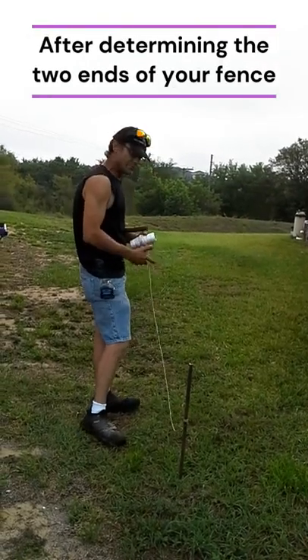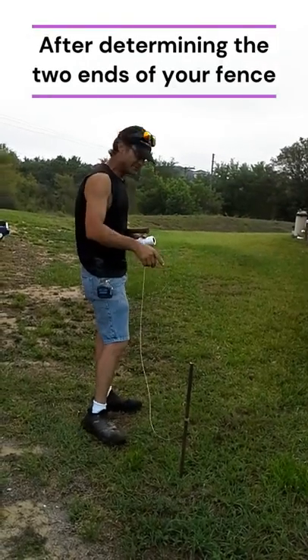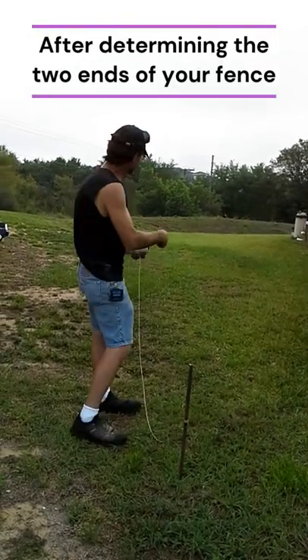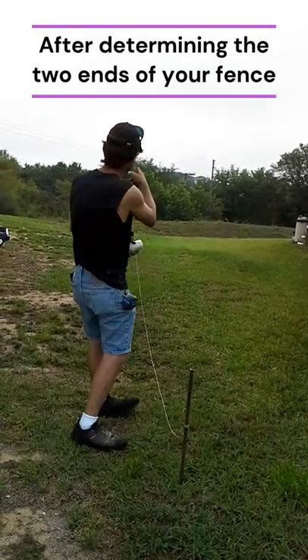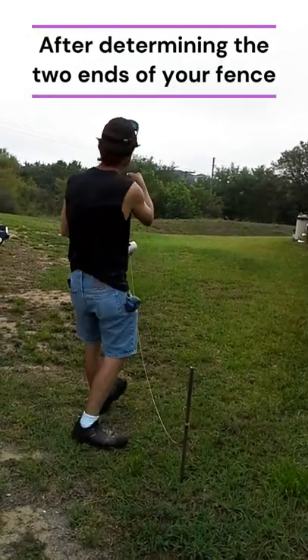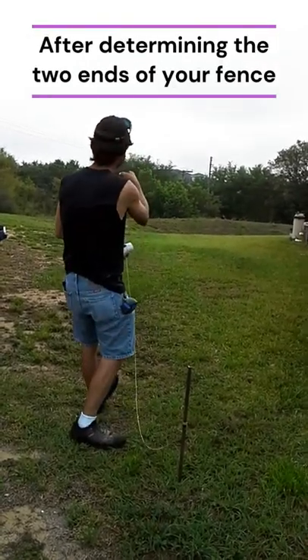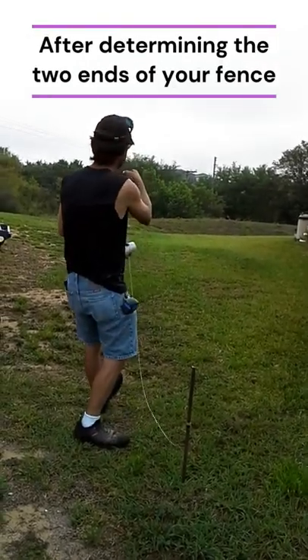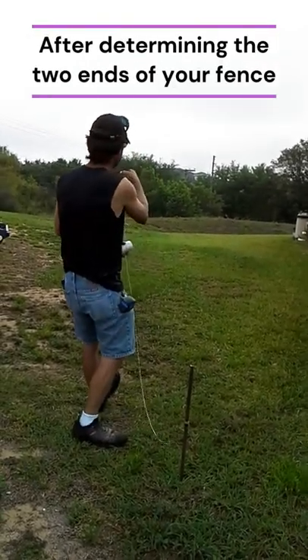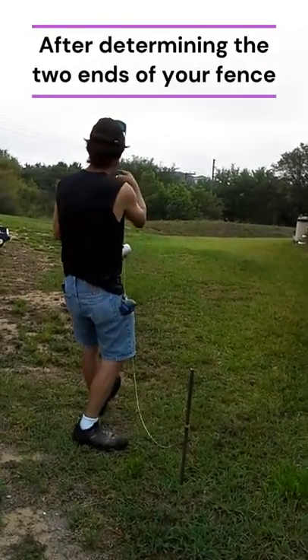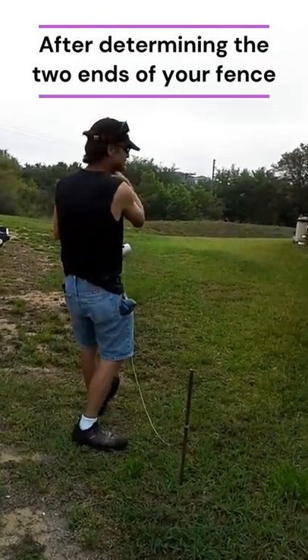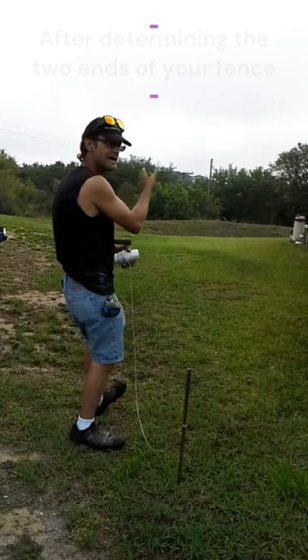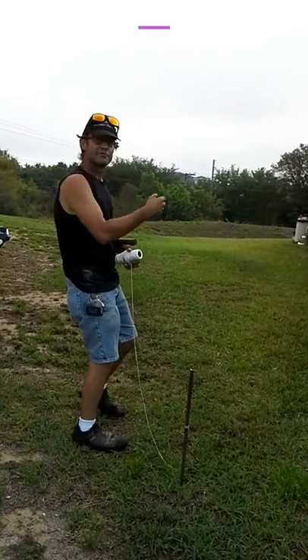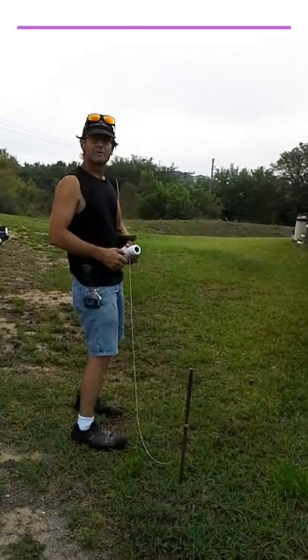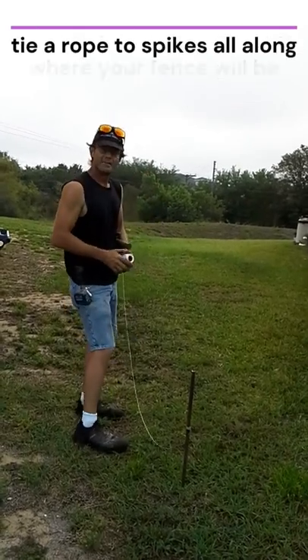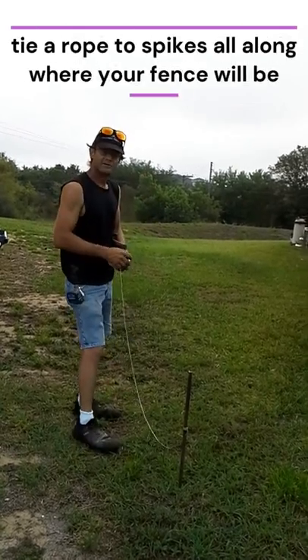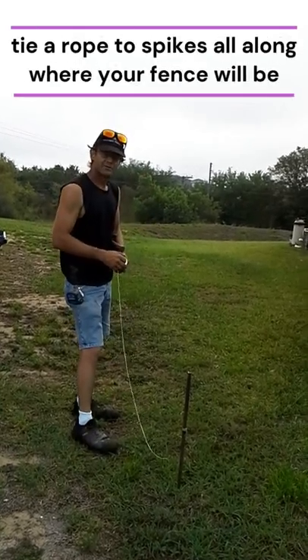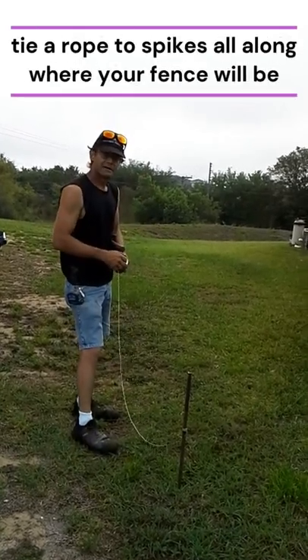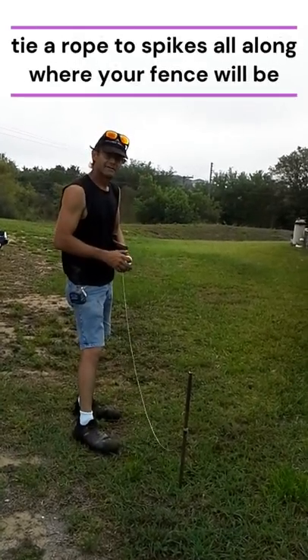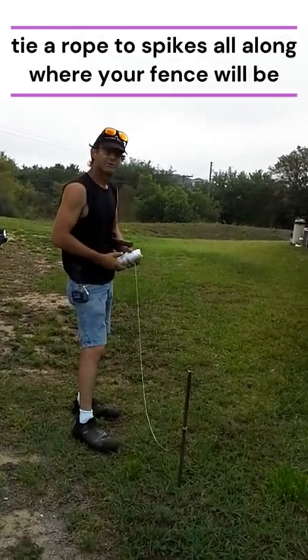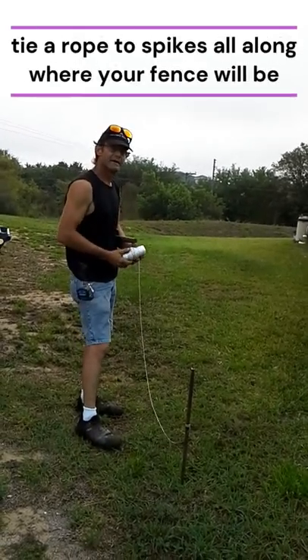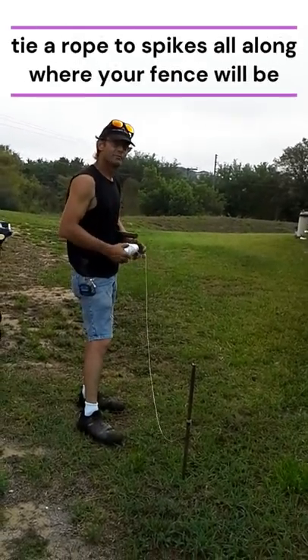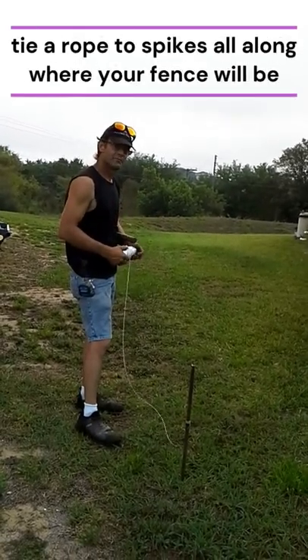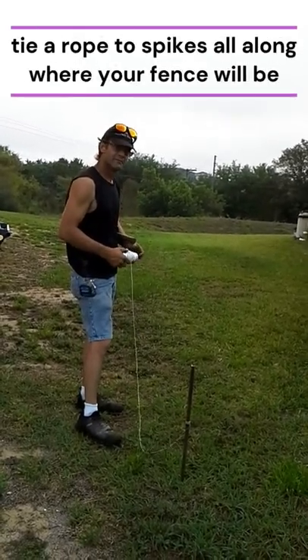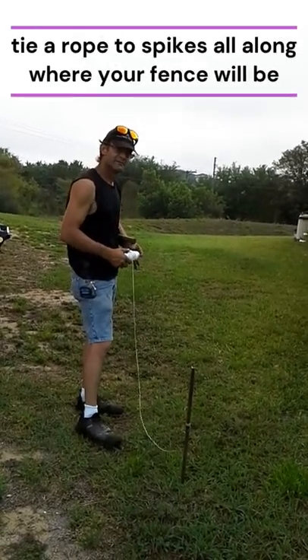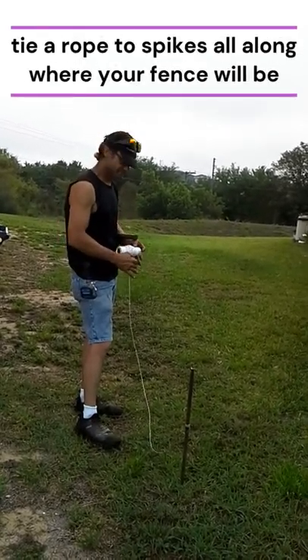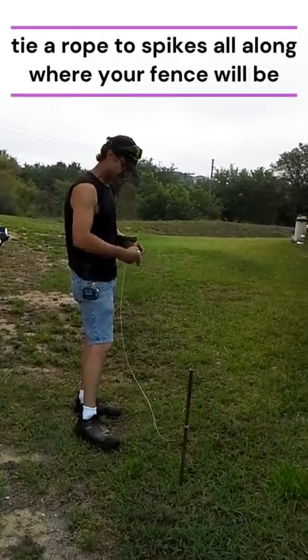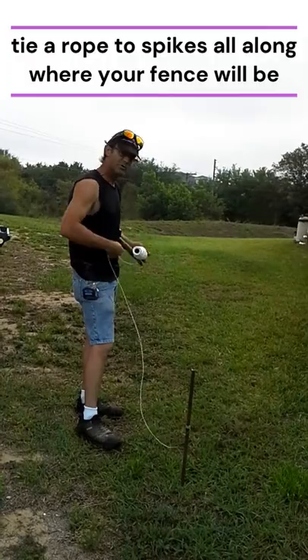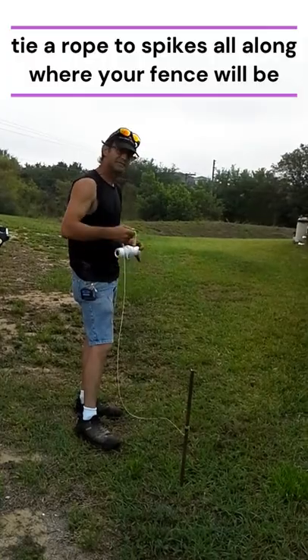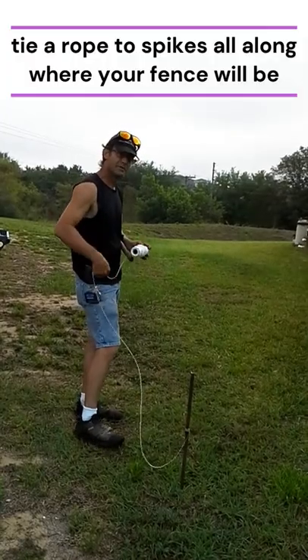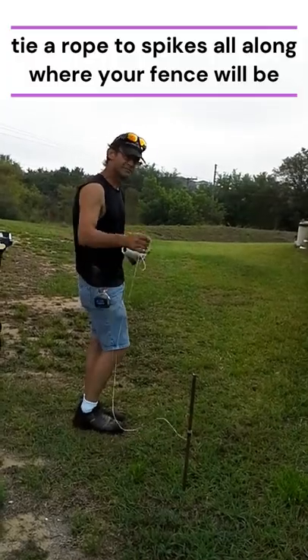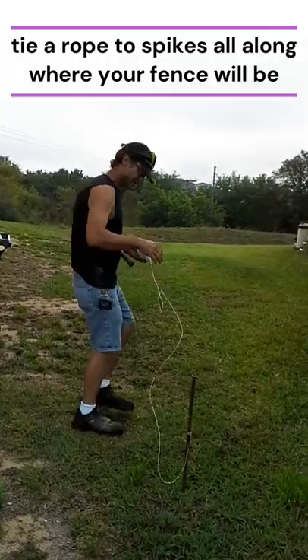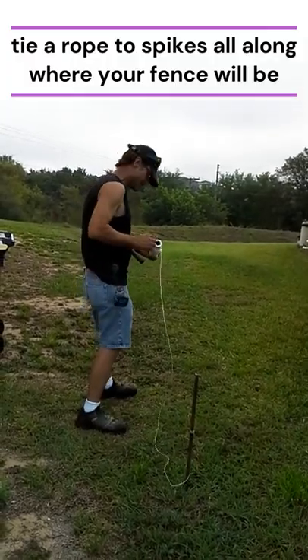I'm going to run the string all the way, and then I'm going to measure from the house and make sure it's what the young lady asked for. And we'll go from there, start digging some holes and installing posts. All right, there we go.